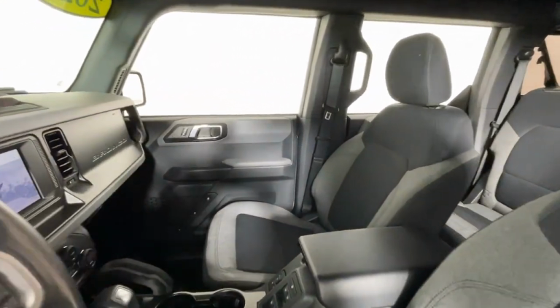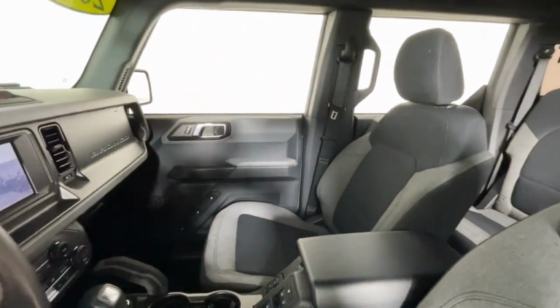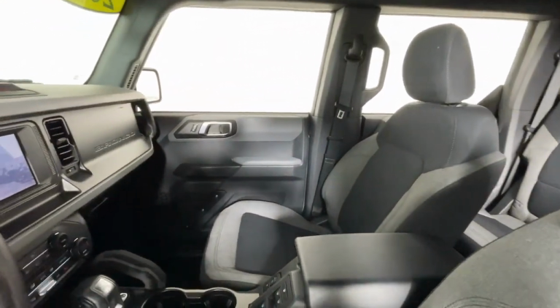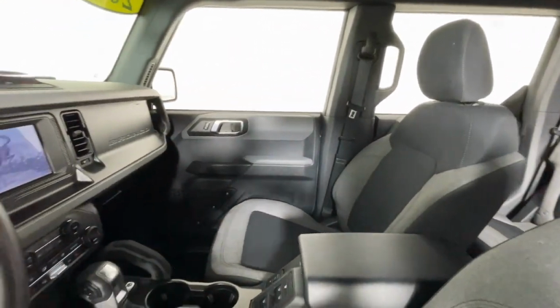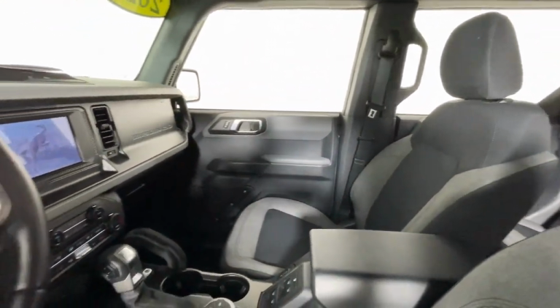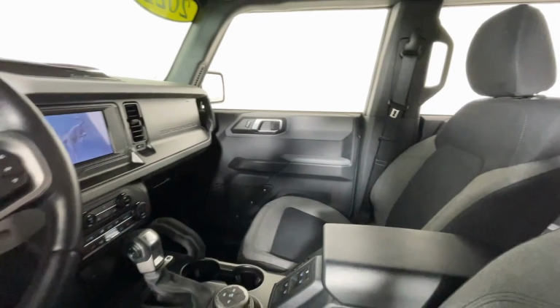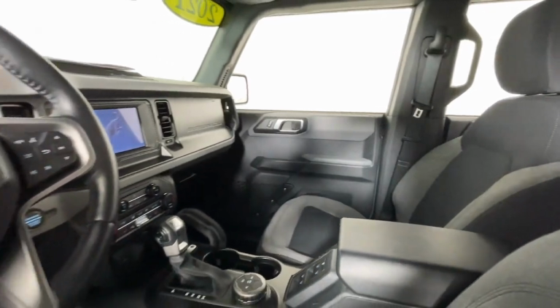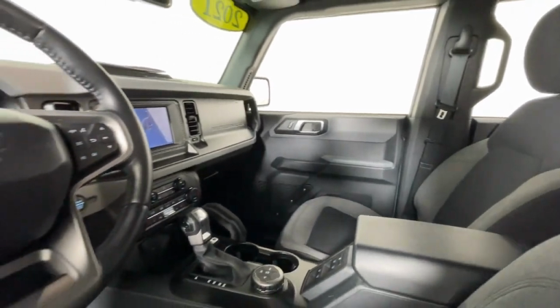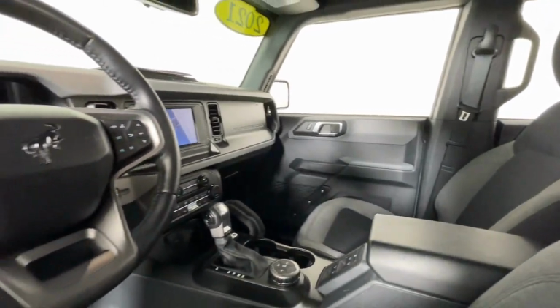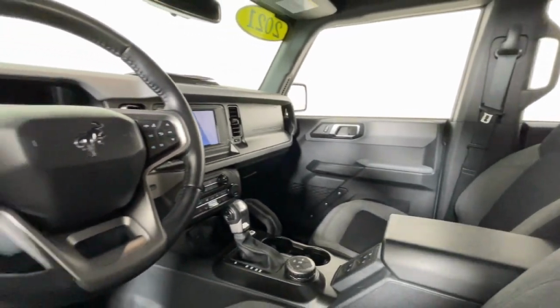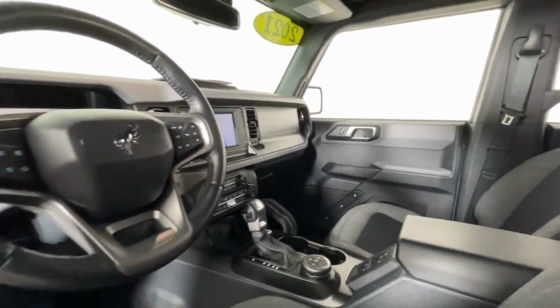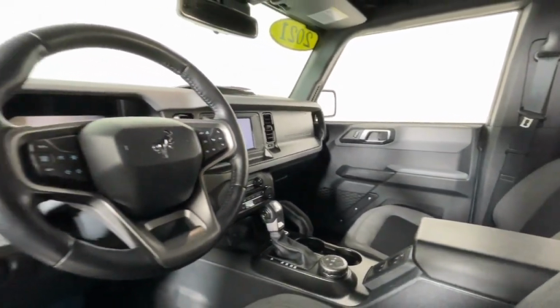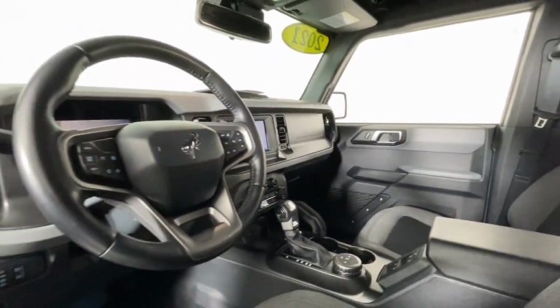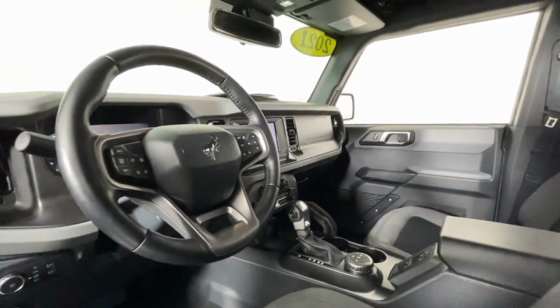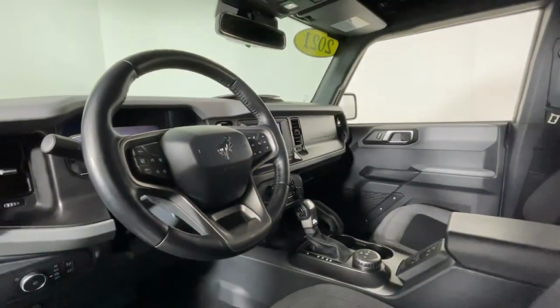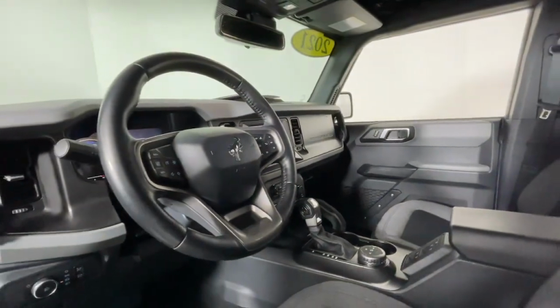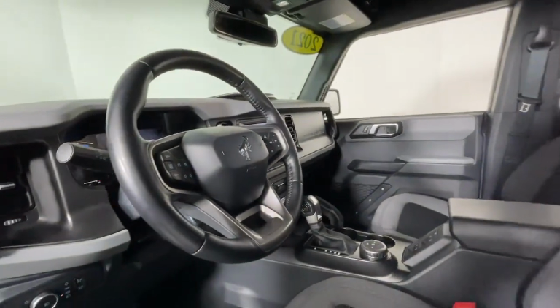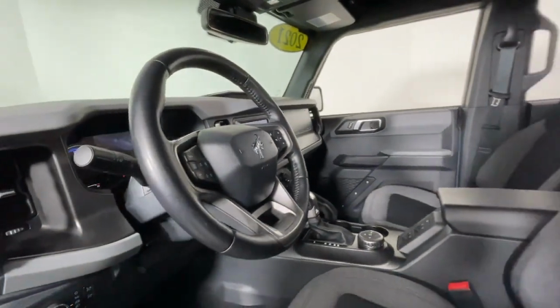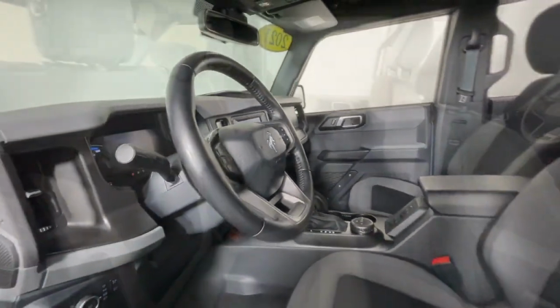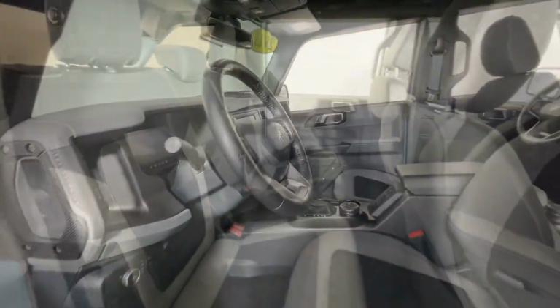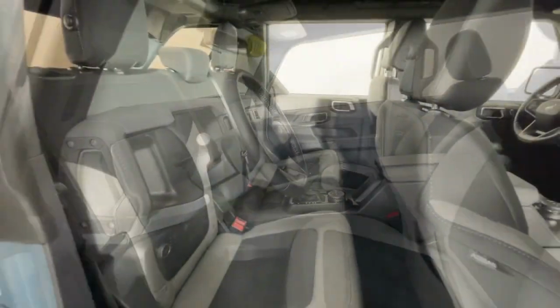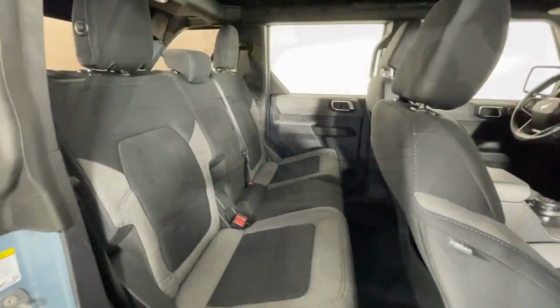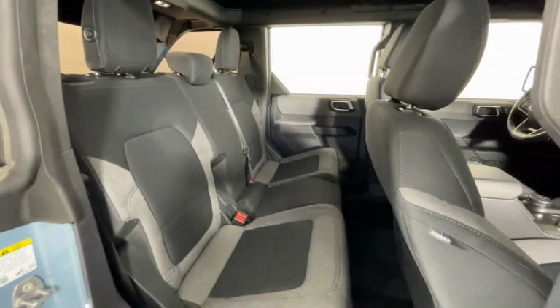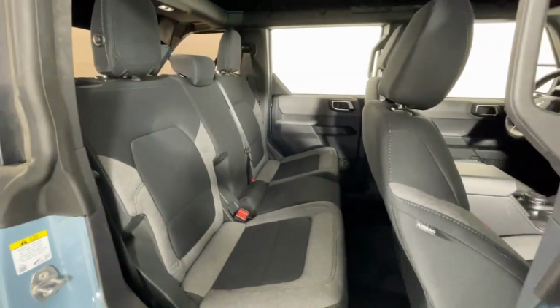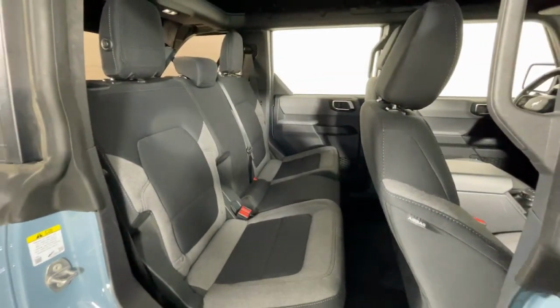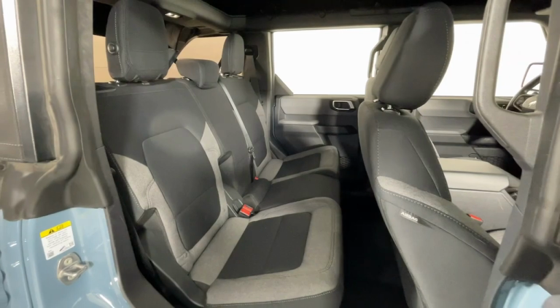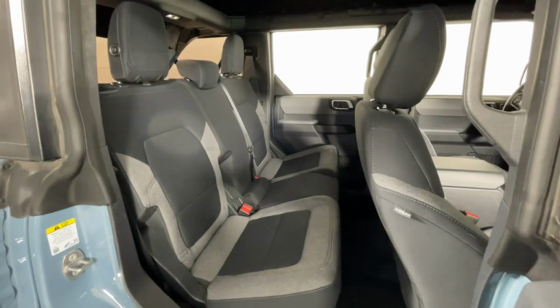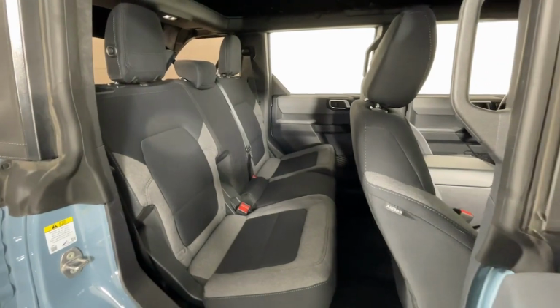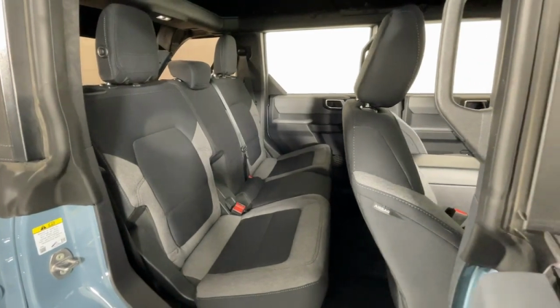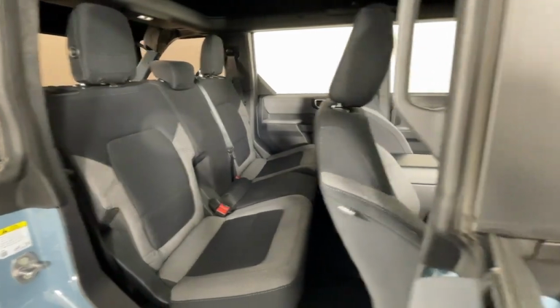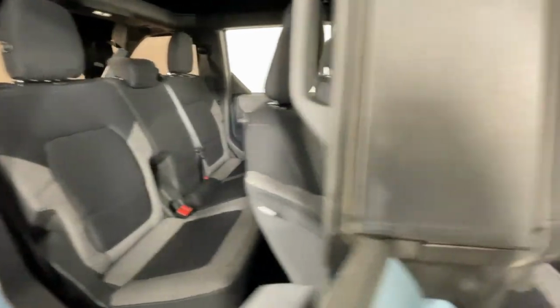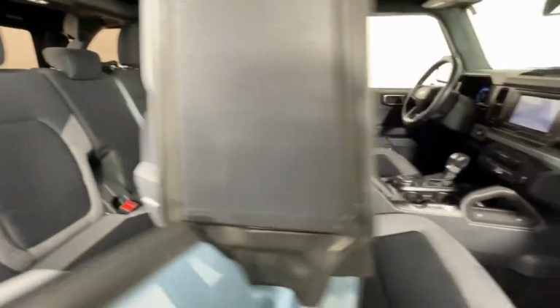Its spacious, well-equipped cabin makes navigating any landscape a delight. The following are some of this vehicle's highlighted options.